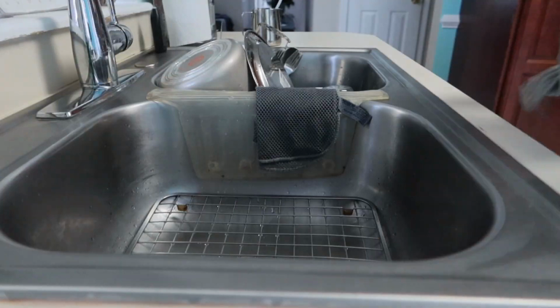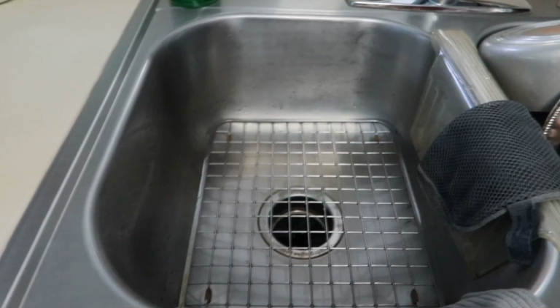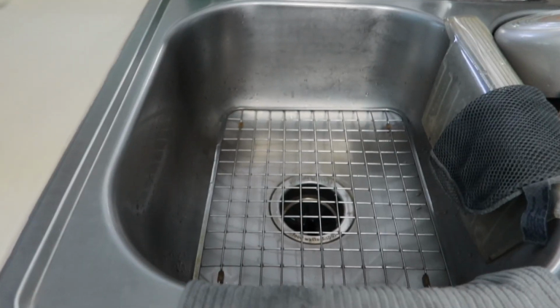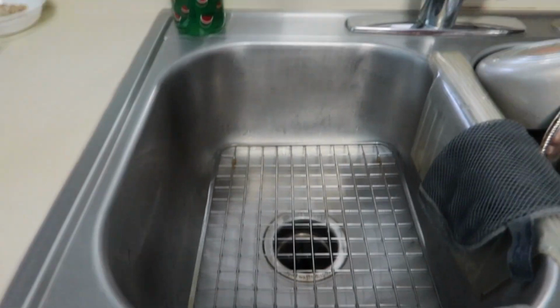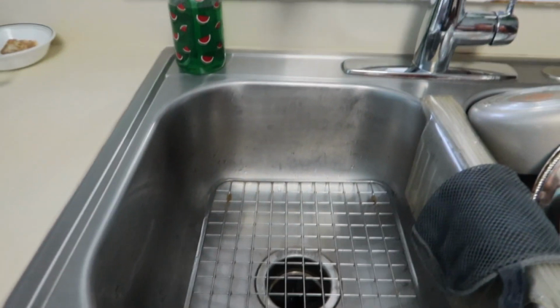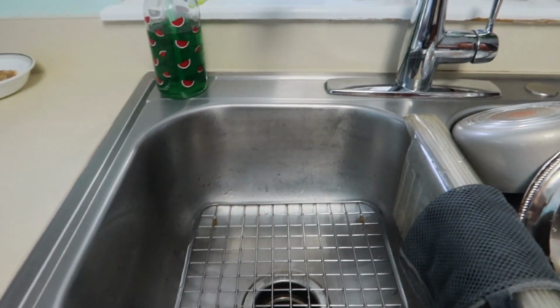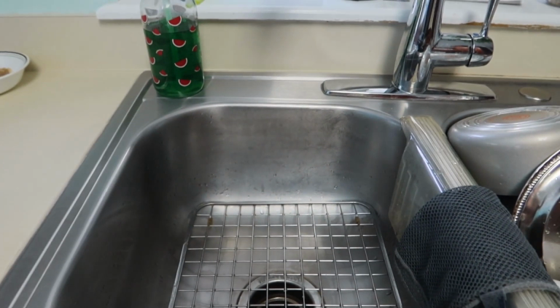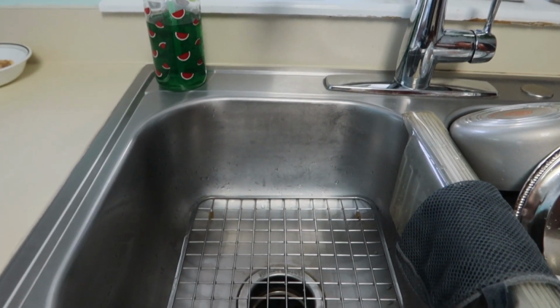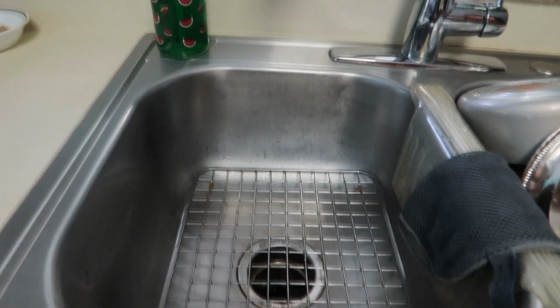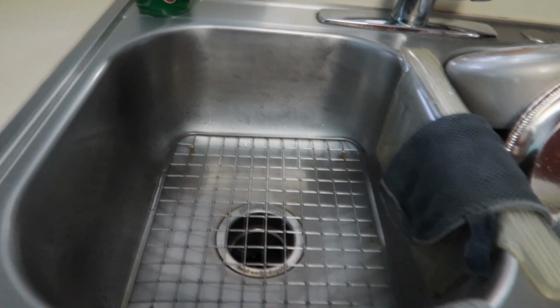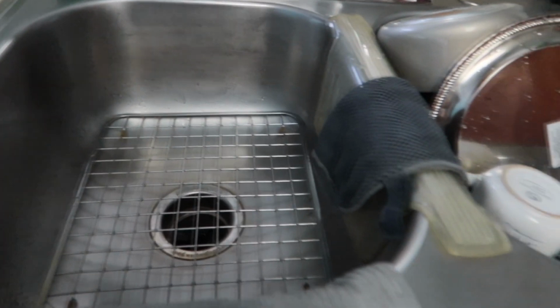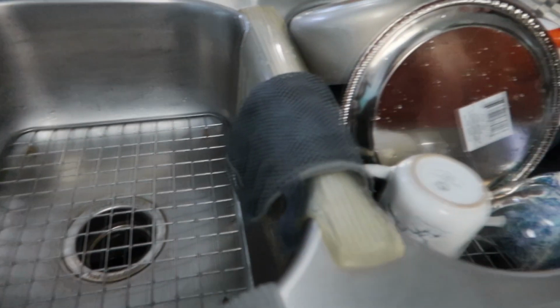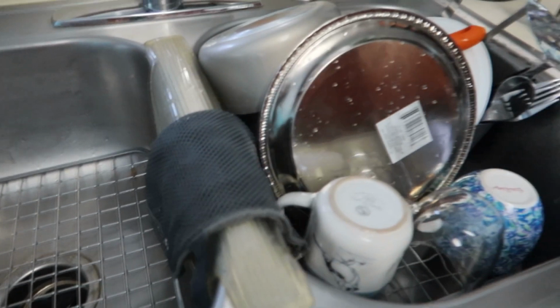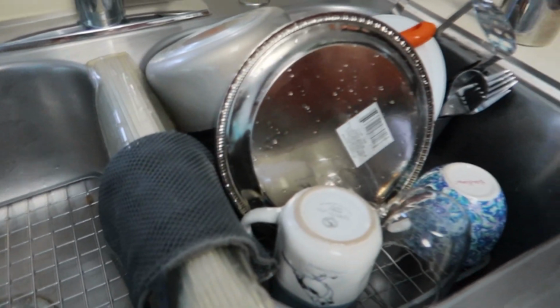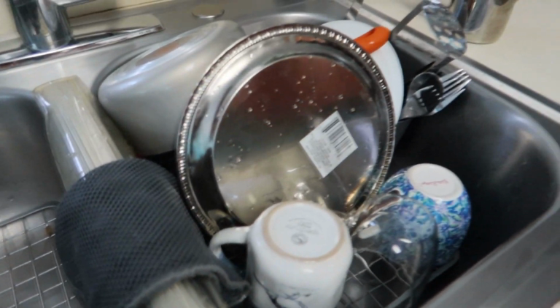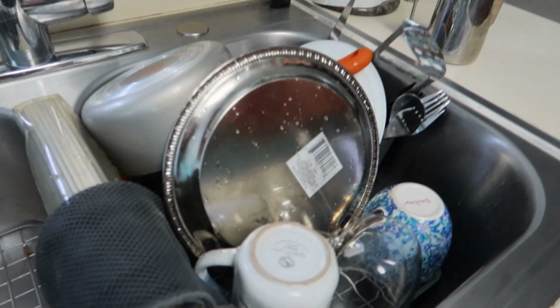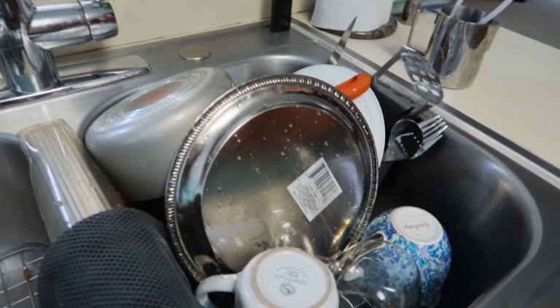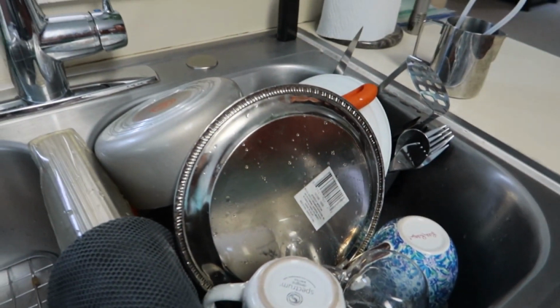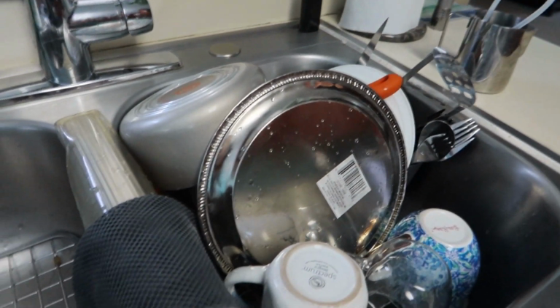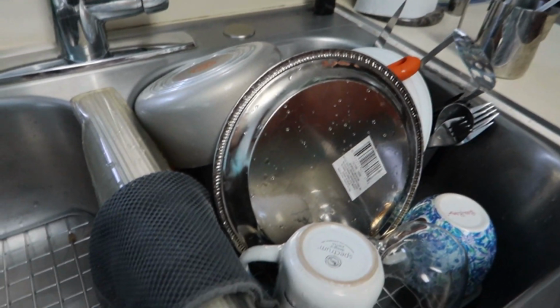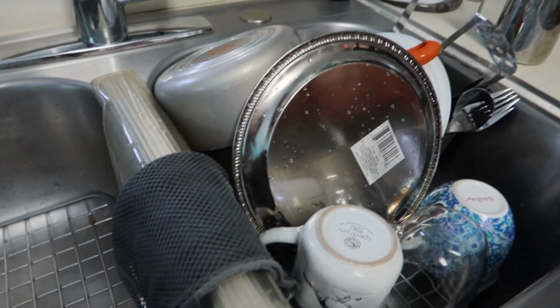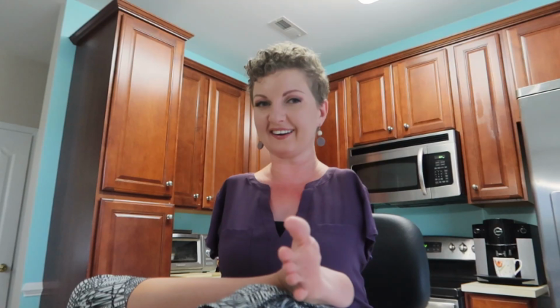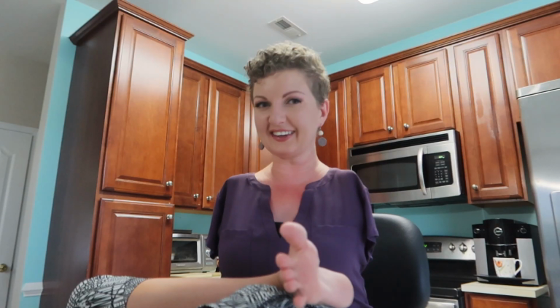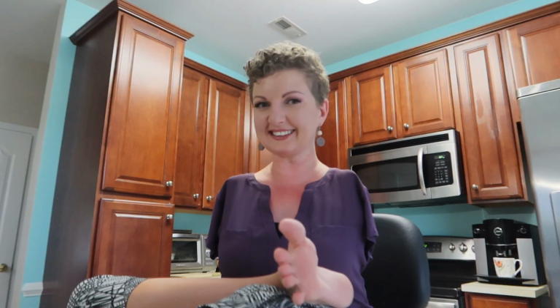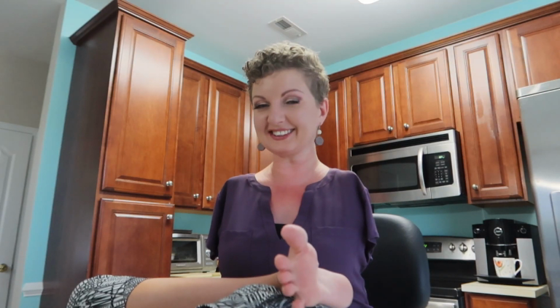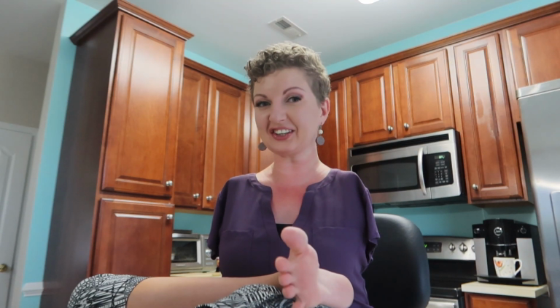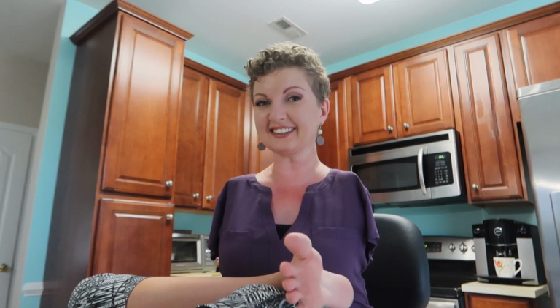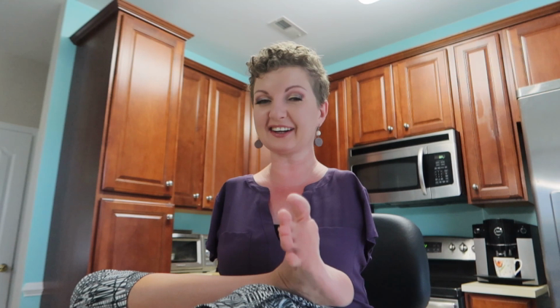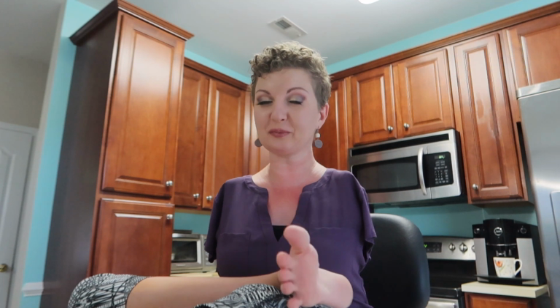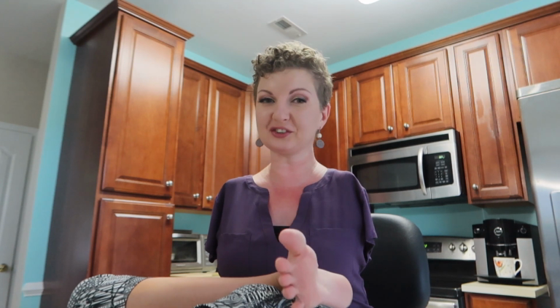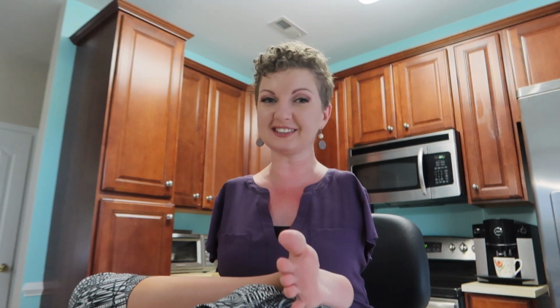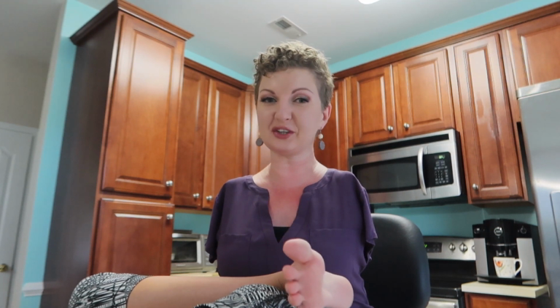A teraz wycieram zlew. And here is the finished result. Alright you guys, the dishes are clean and I hope you enjoyed this video.